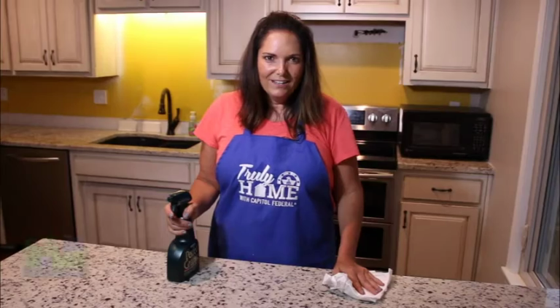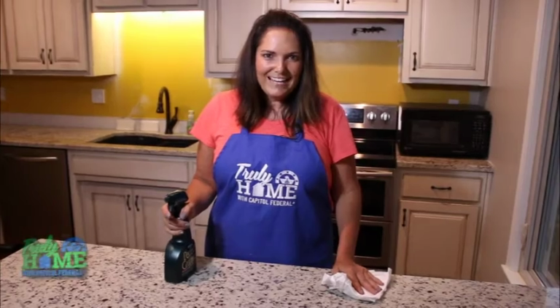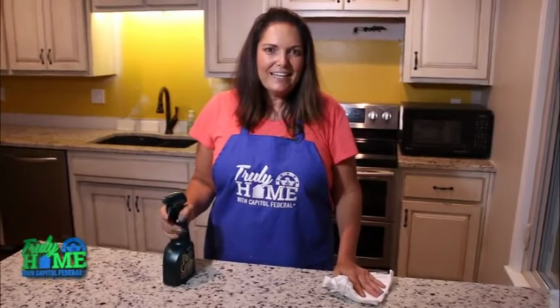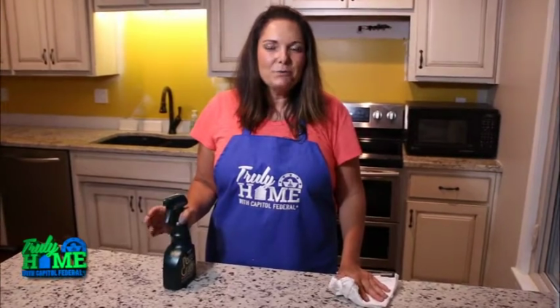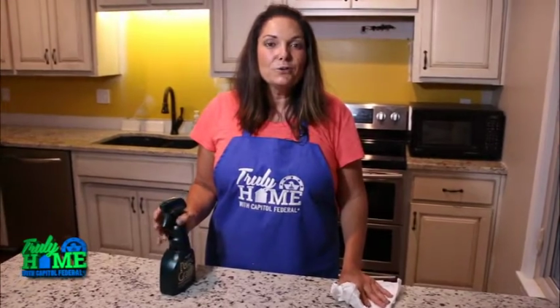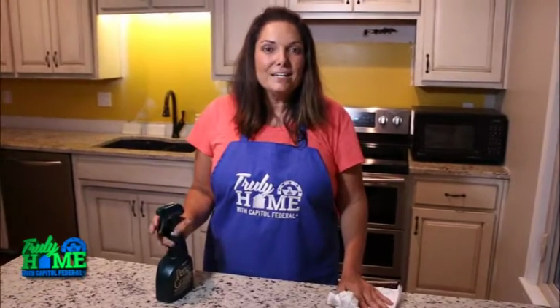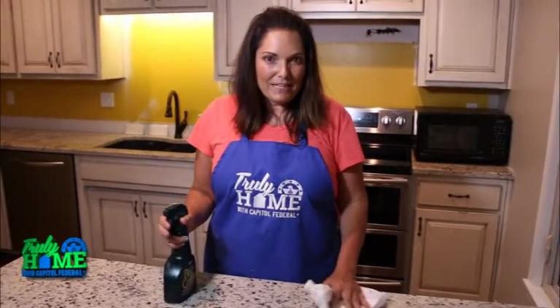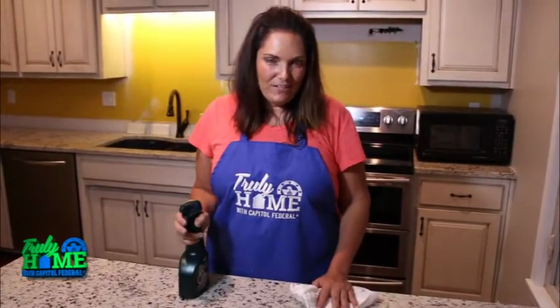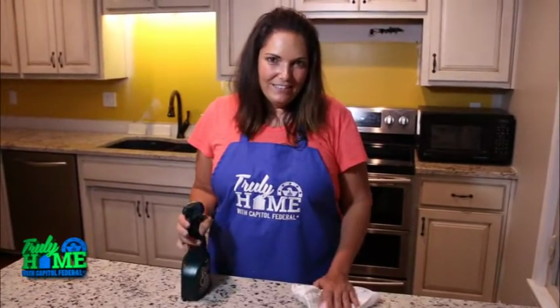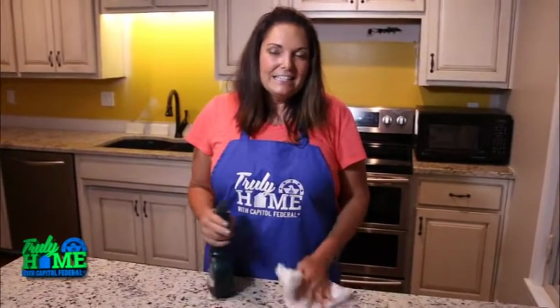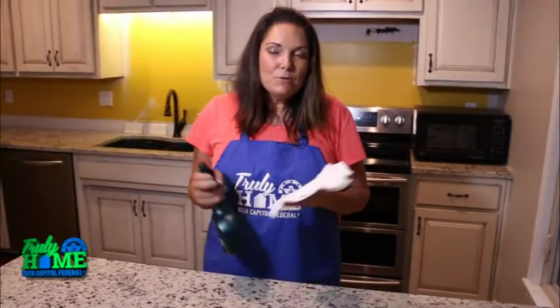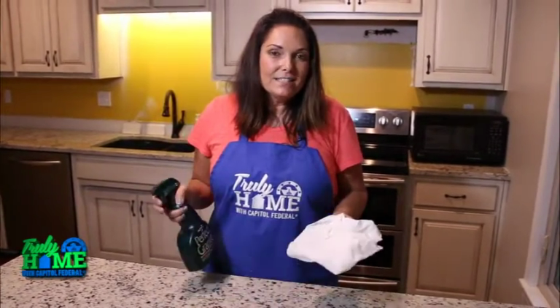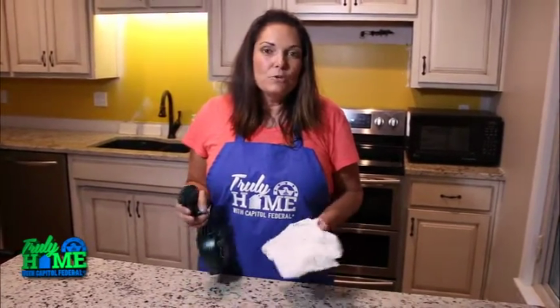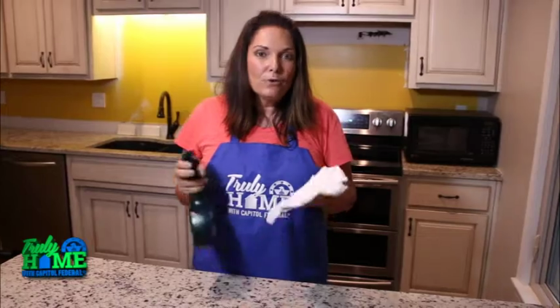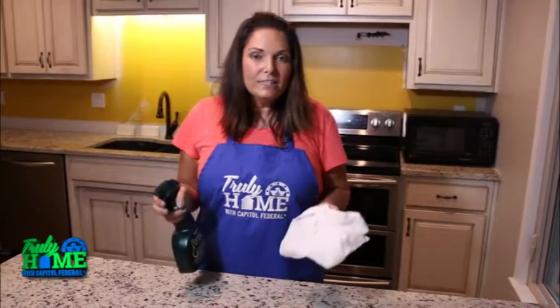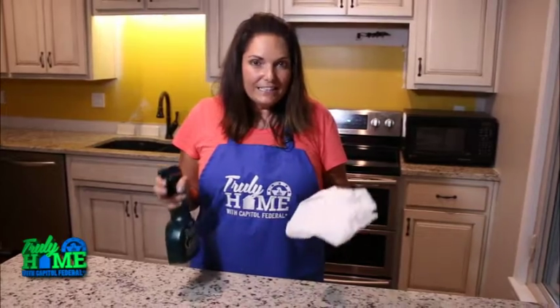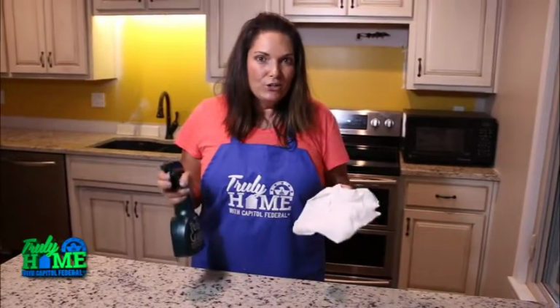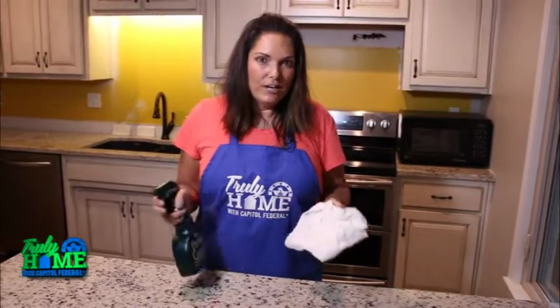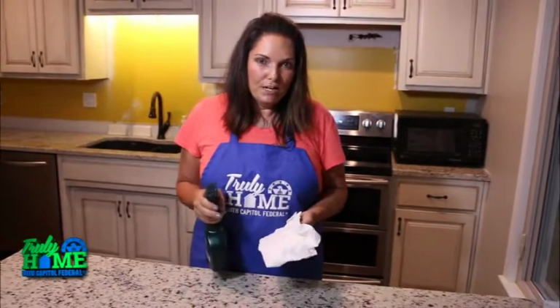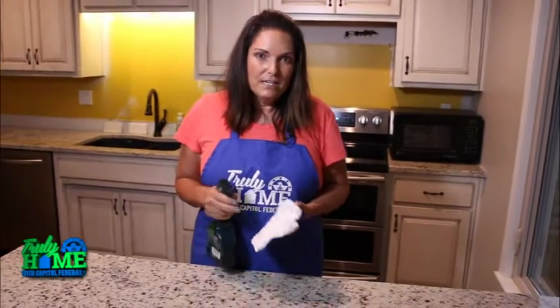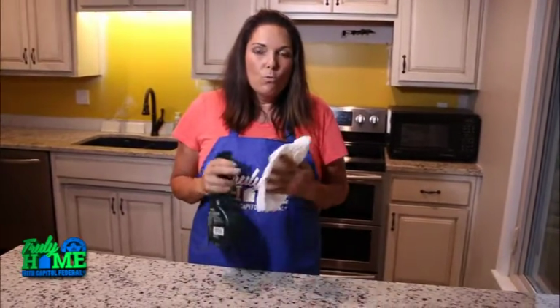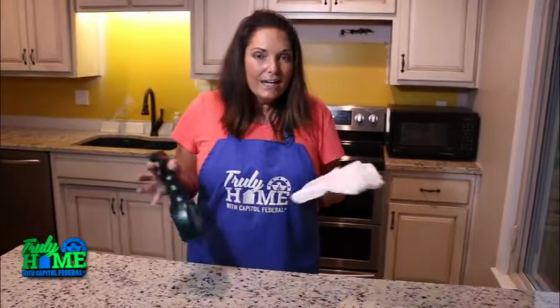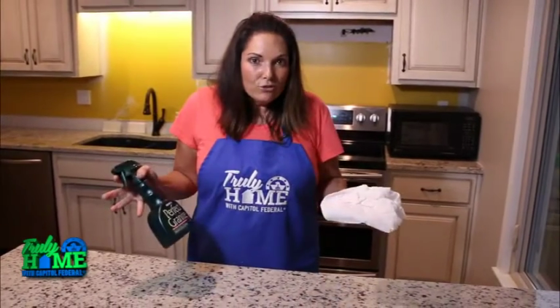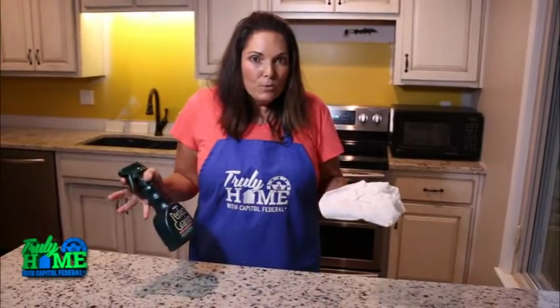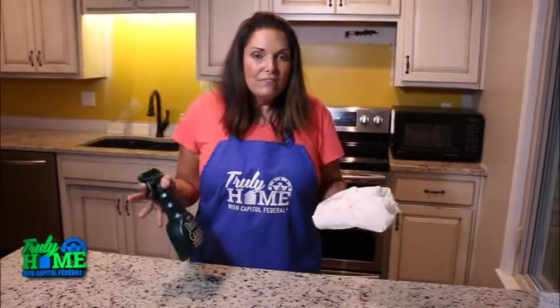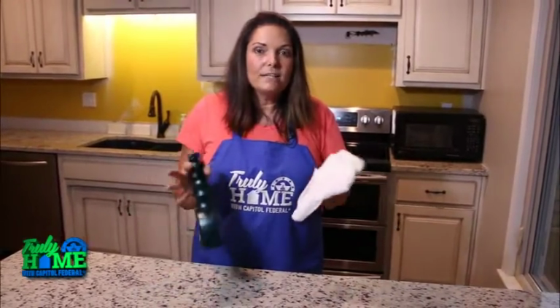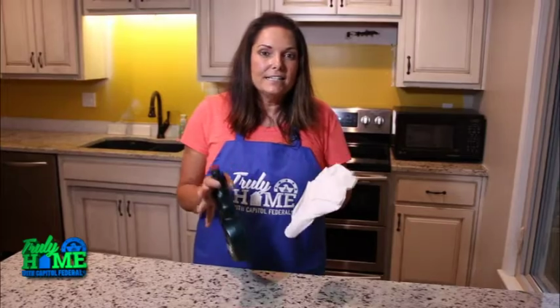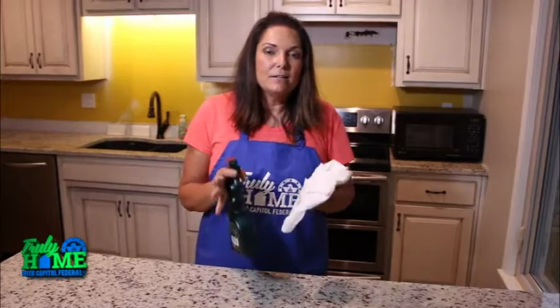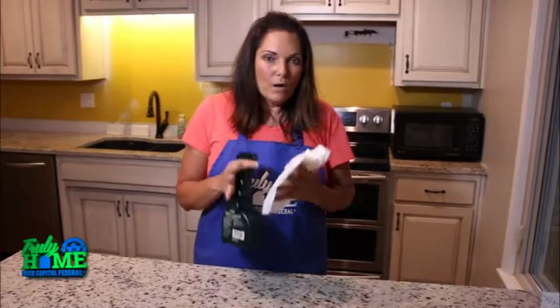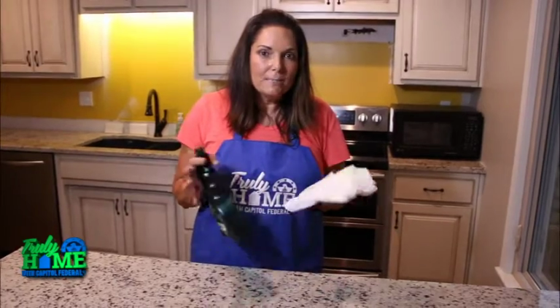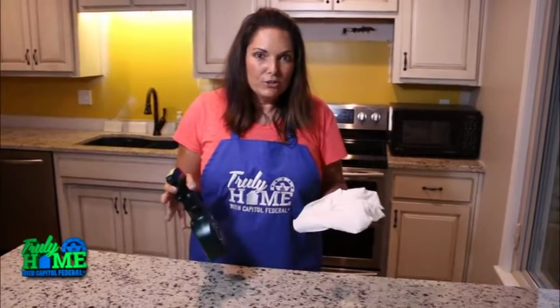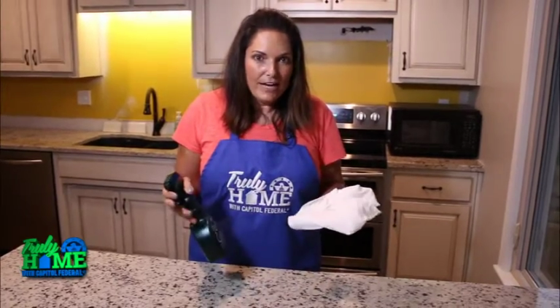Hi, I'm Leanne Lee with another quick tip from CapFed. Today I'm going to talk to you about properly cleaning your countertops. What kind of countertop you have is going to dictate what type of cleaner you use.